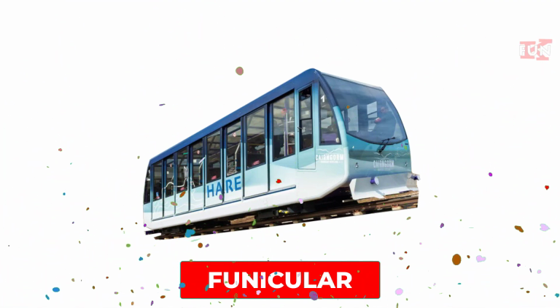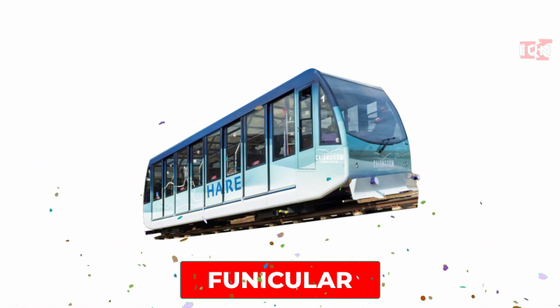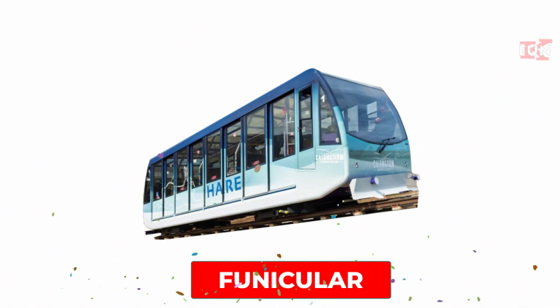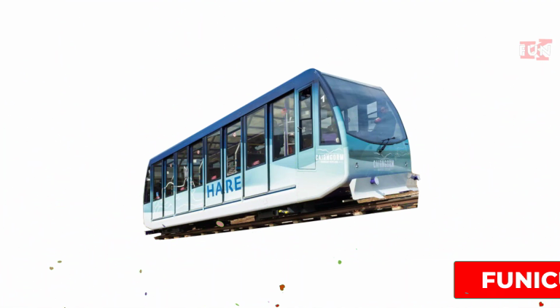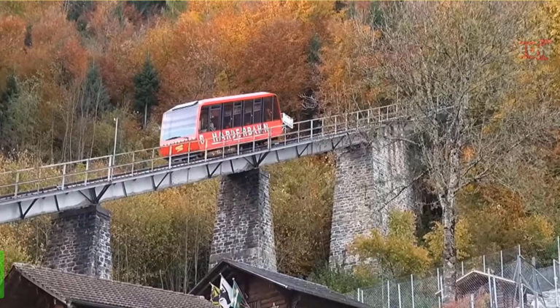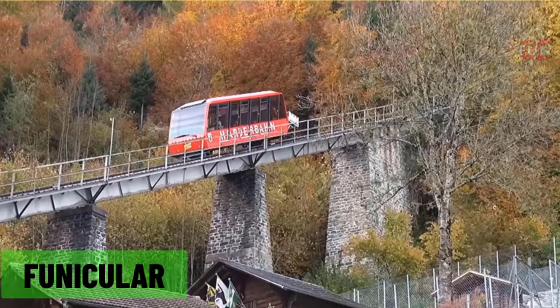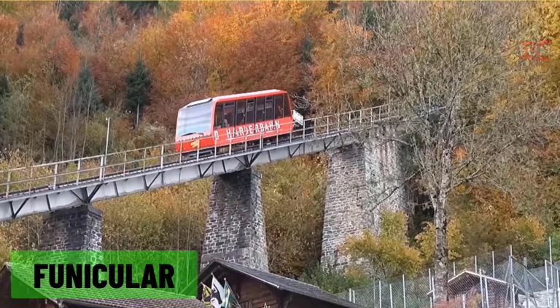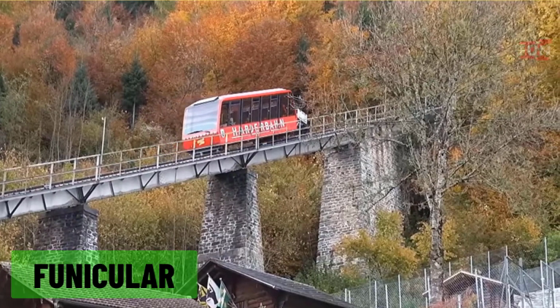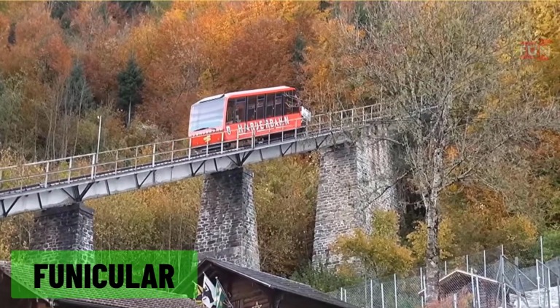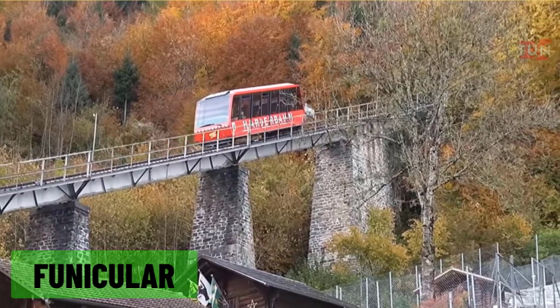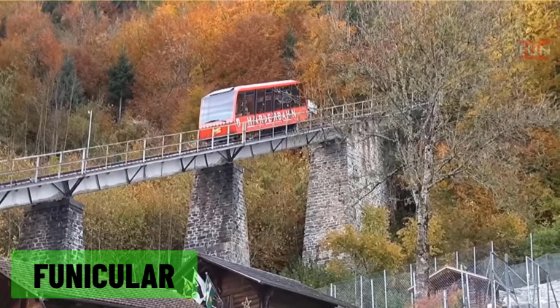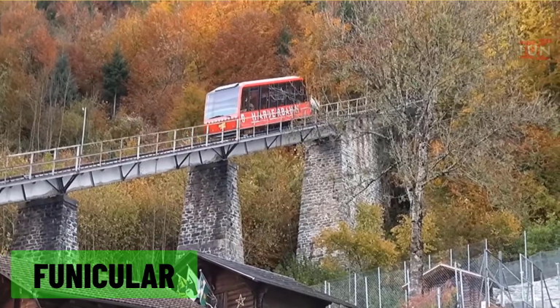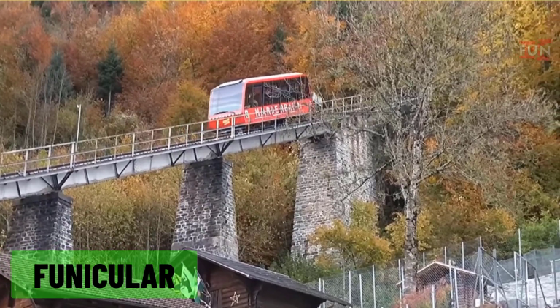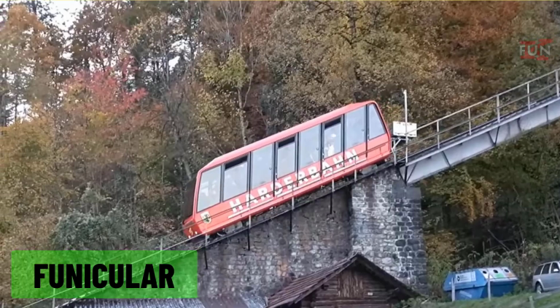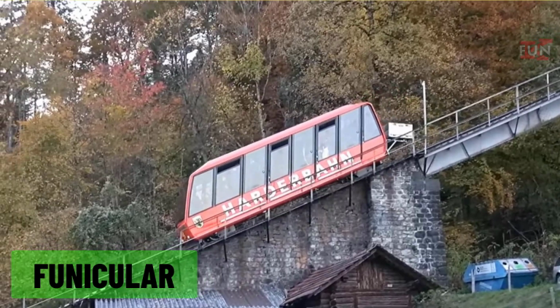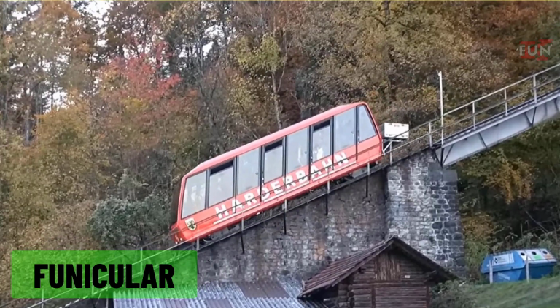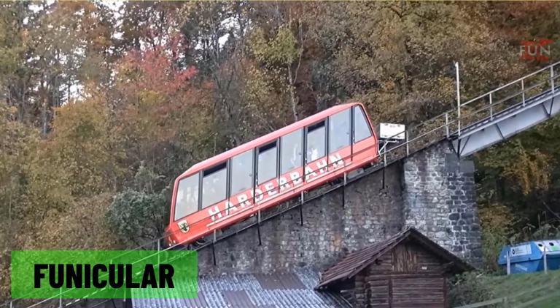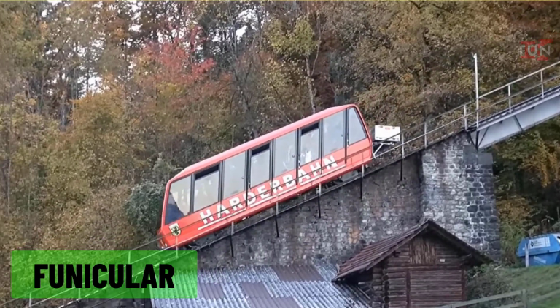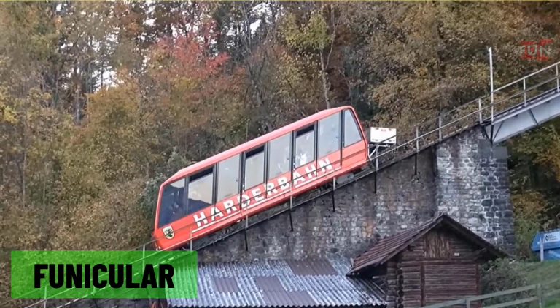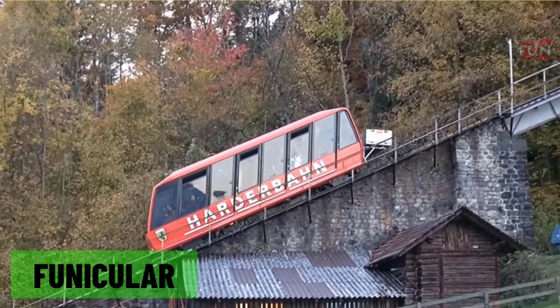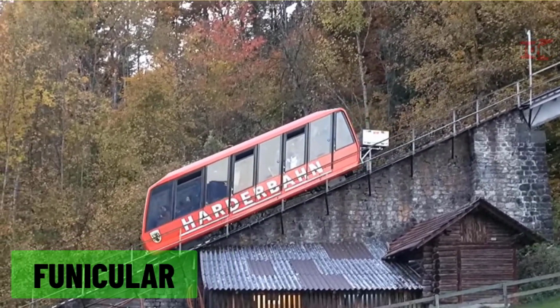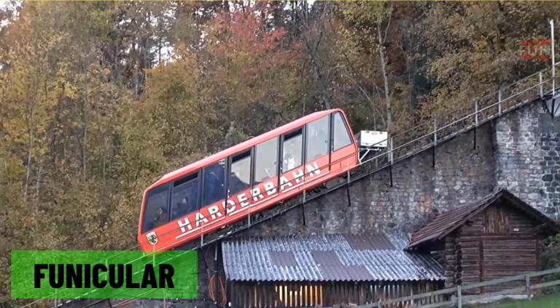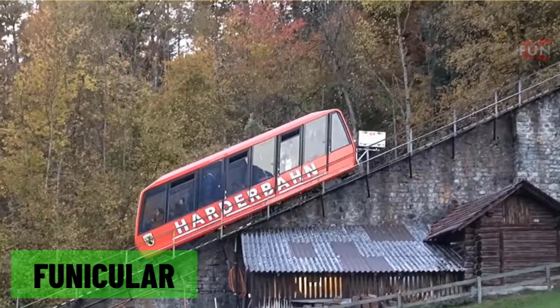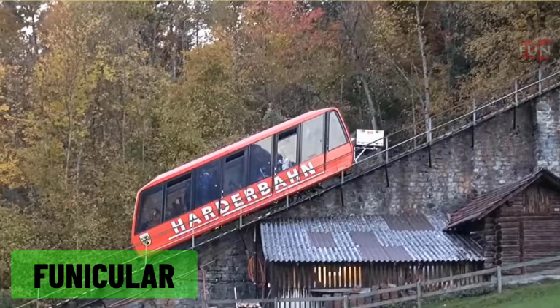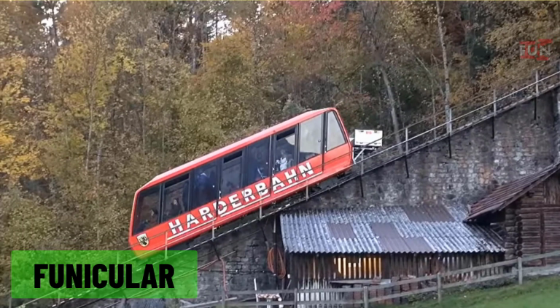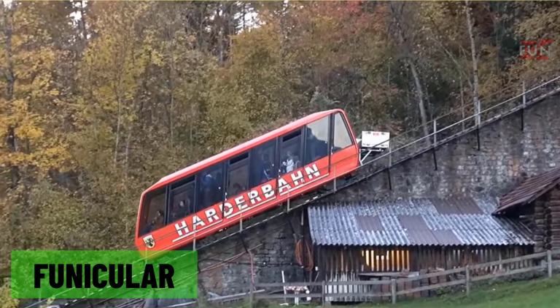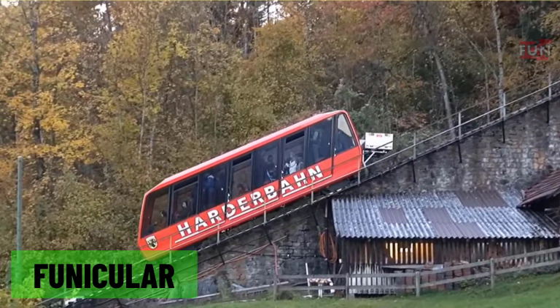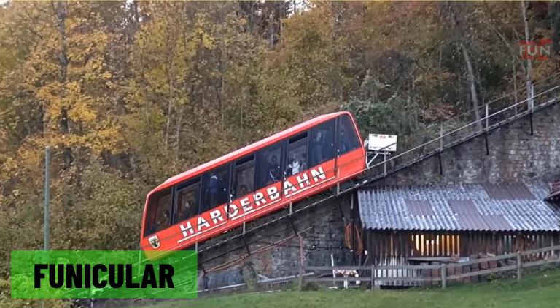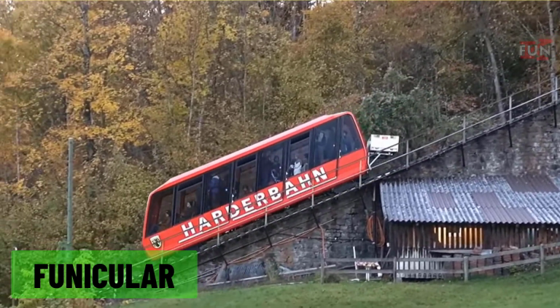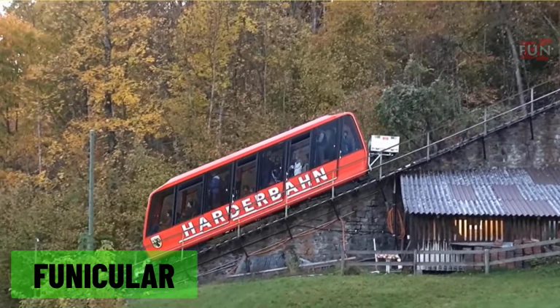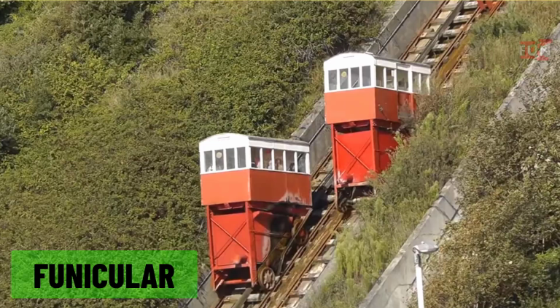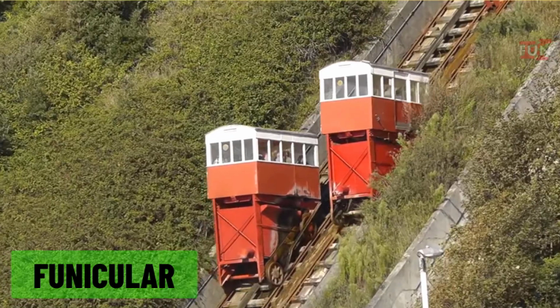Funicular: a type of cable railway system used on steep slopes, where two counterbalanced trains are connected by a cable.